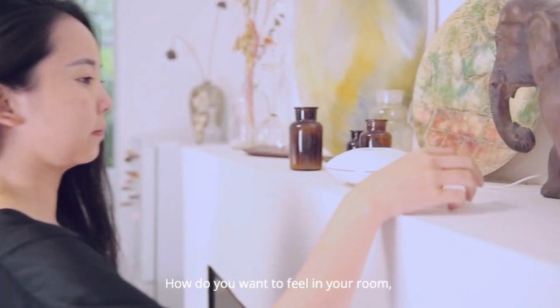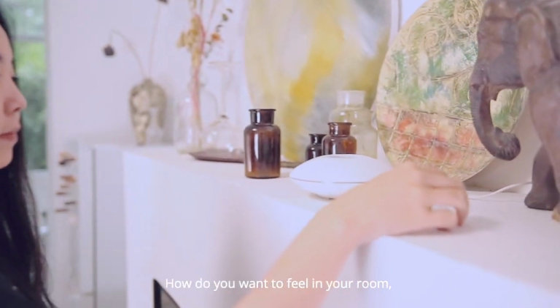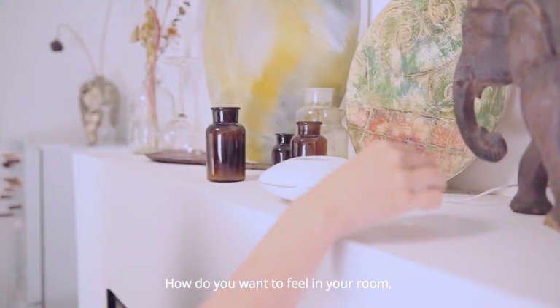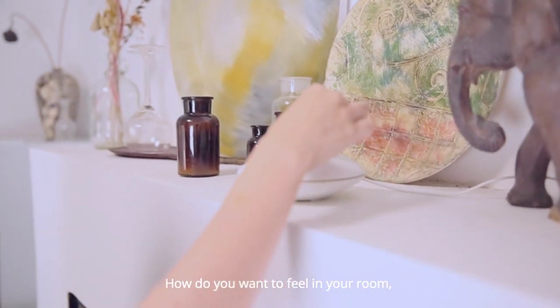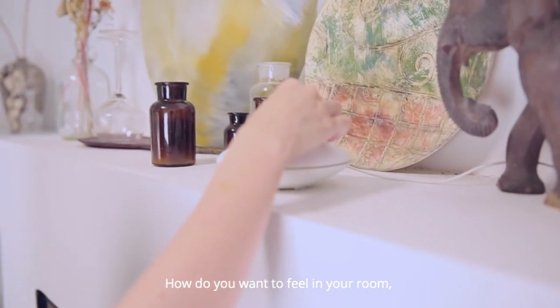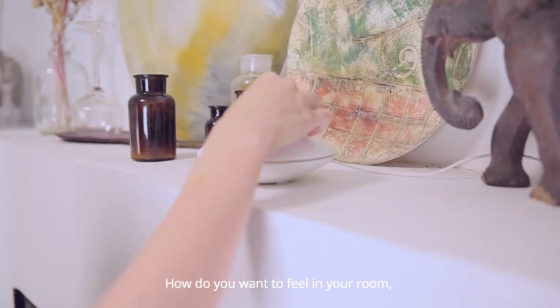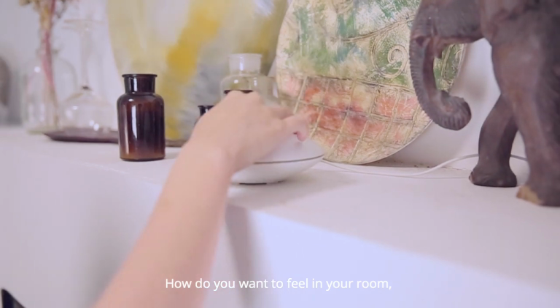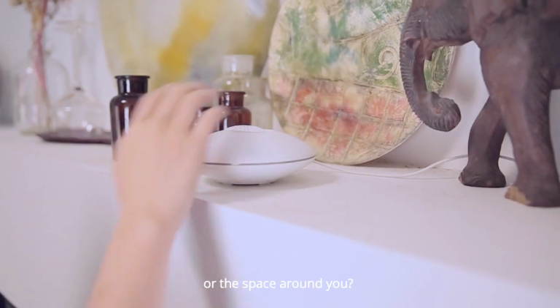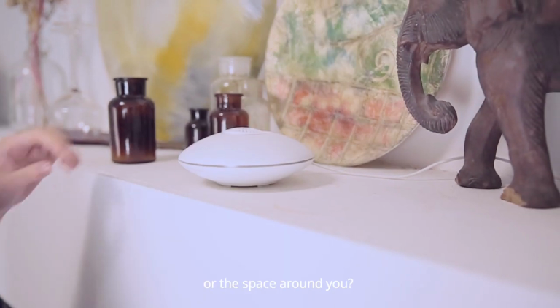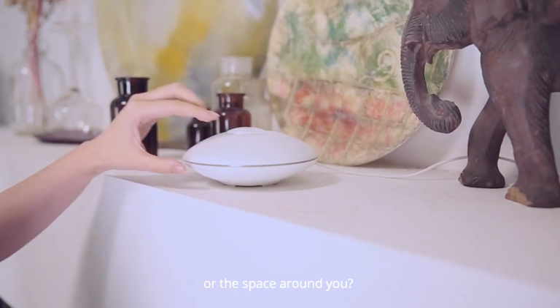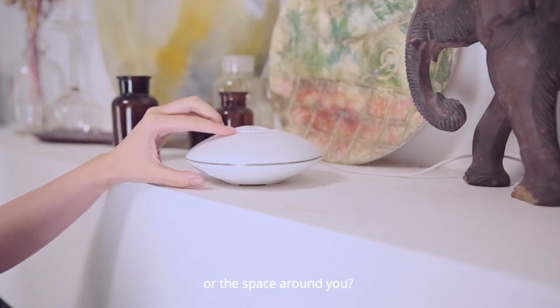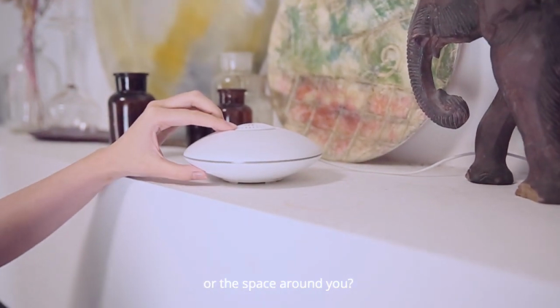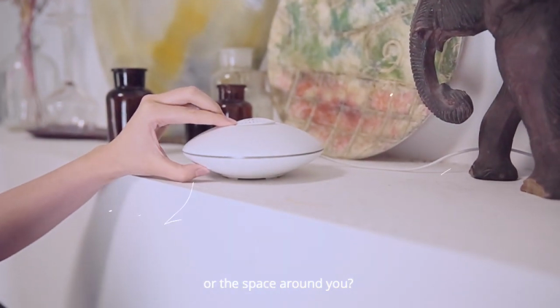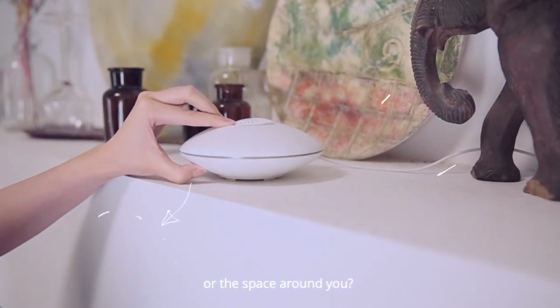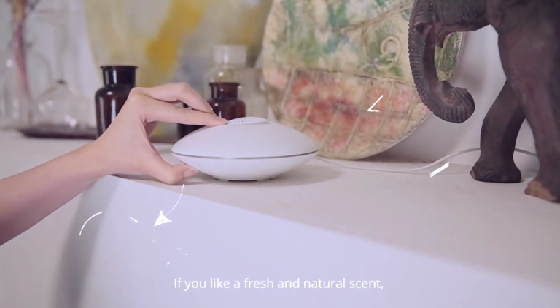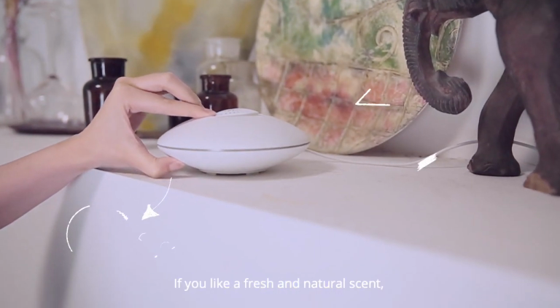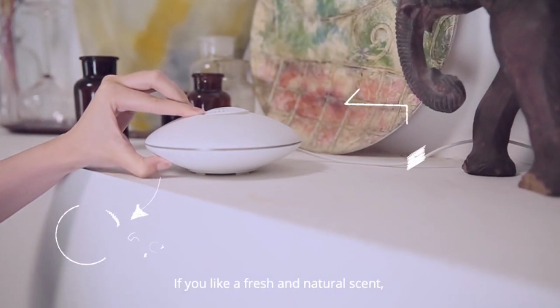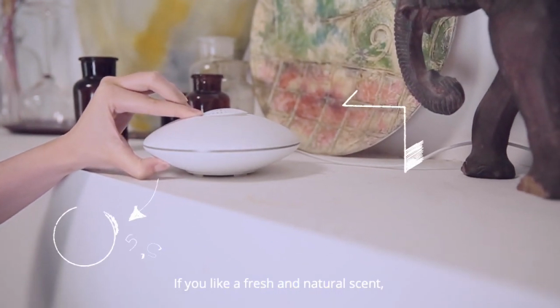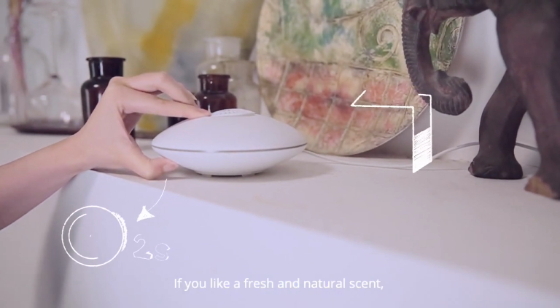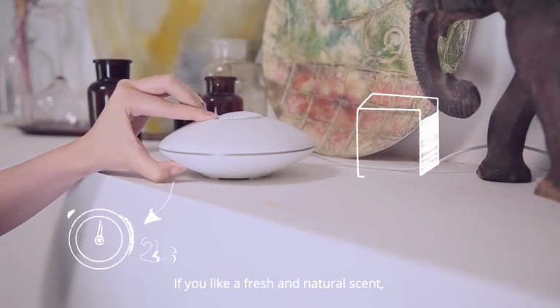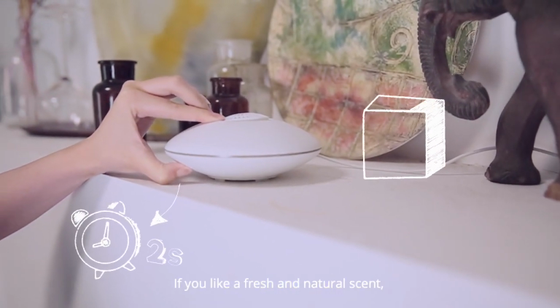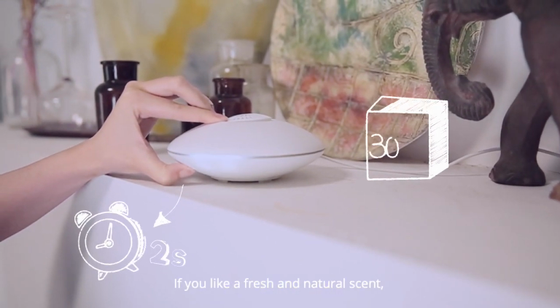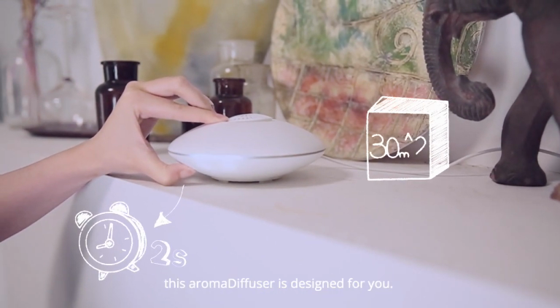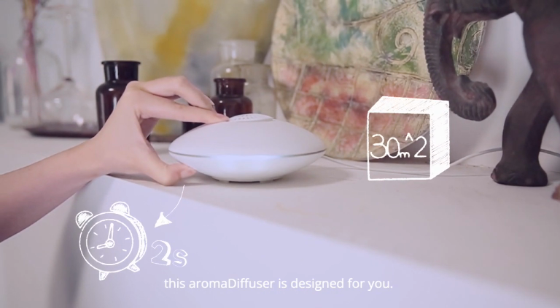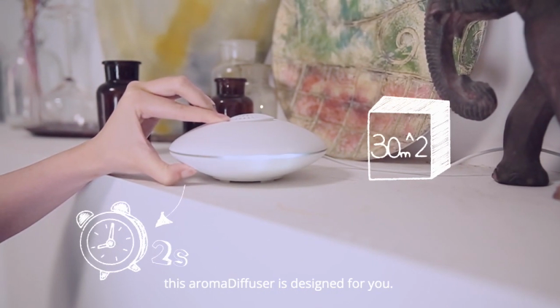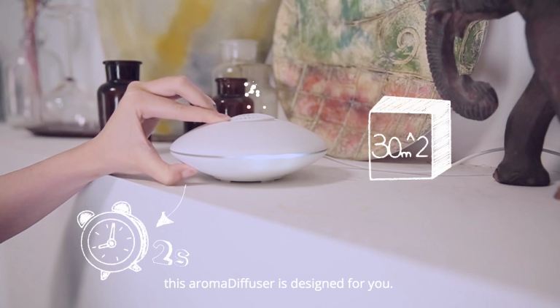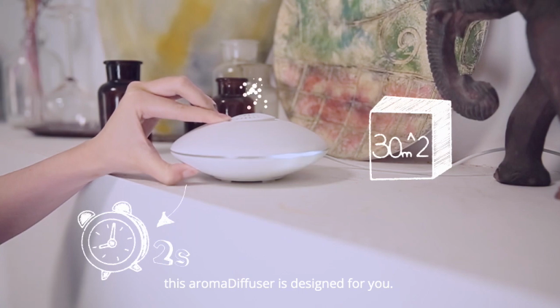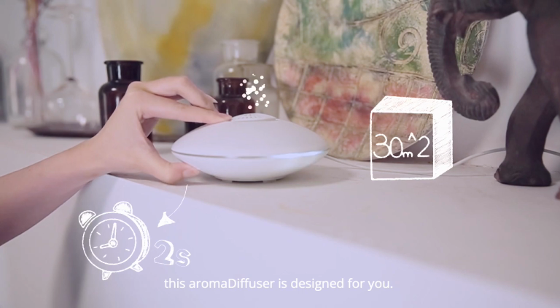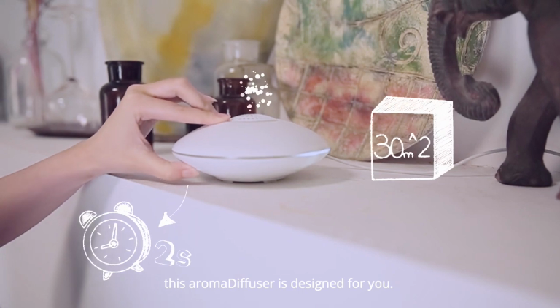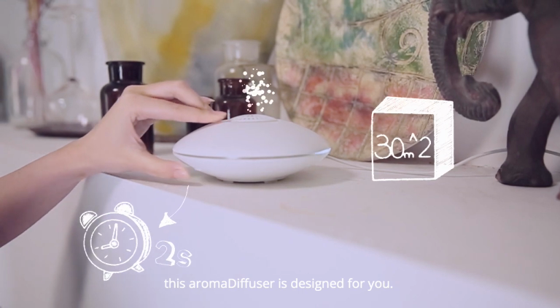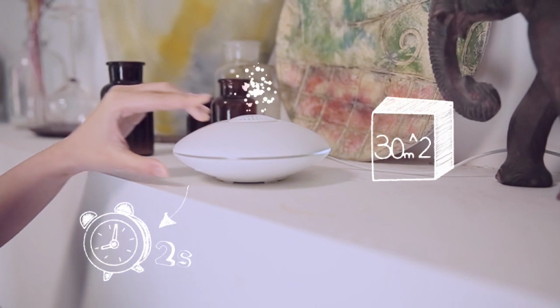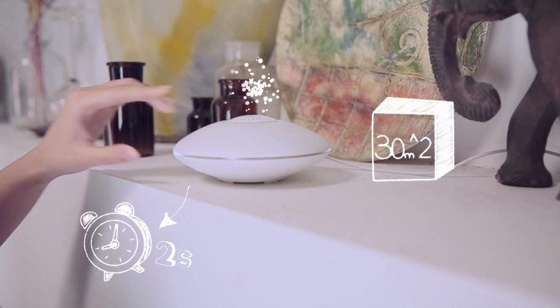How do you want to feel in your room or the space around you? If you like a fresh and natural scent, this aroma diffuser is designed for you.